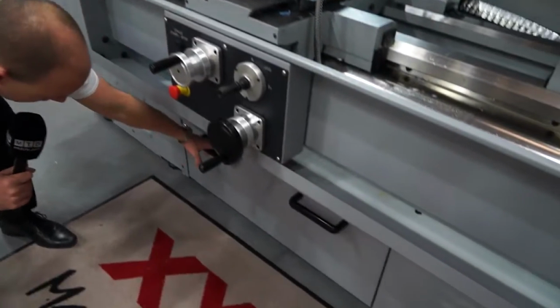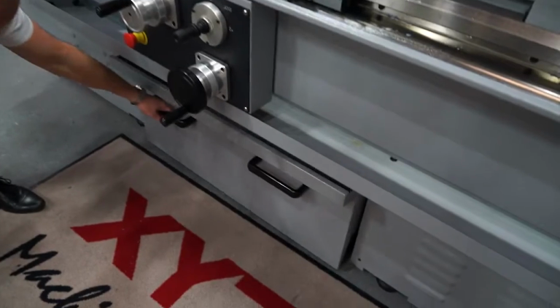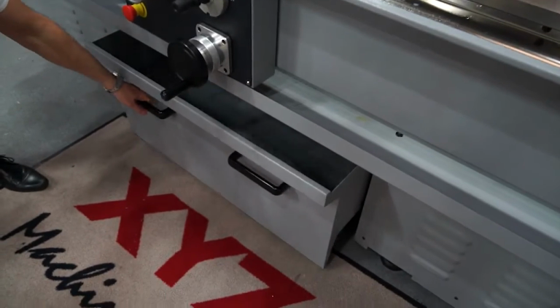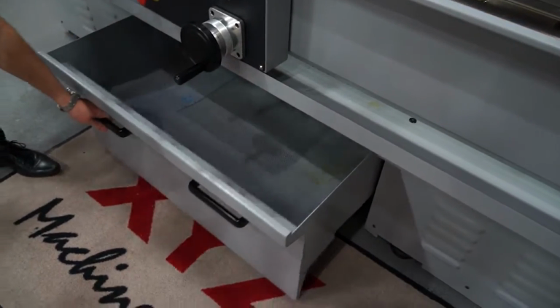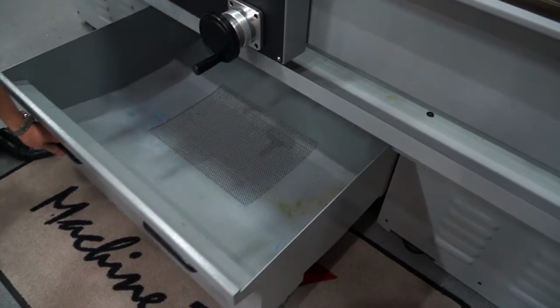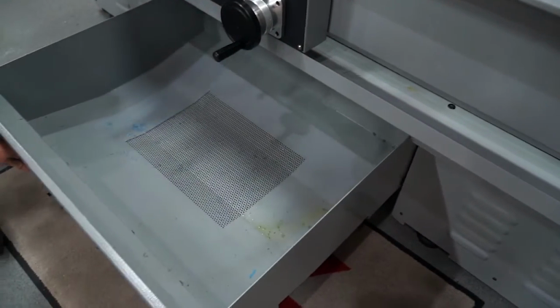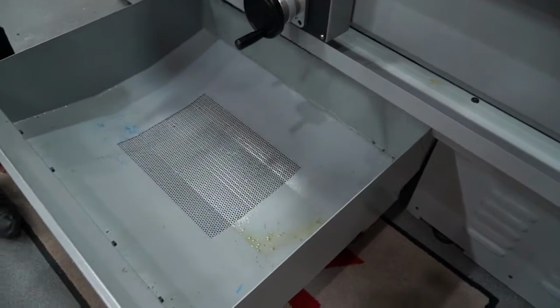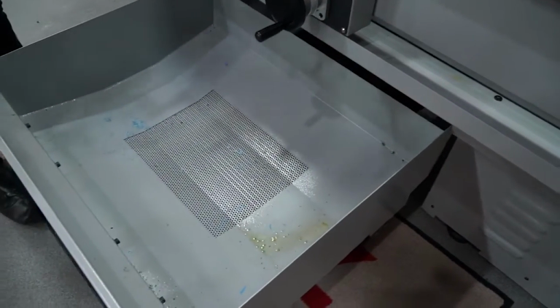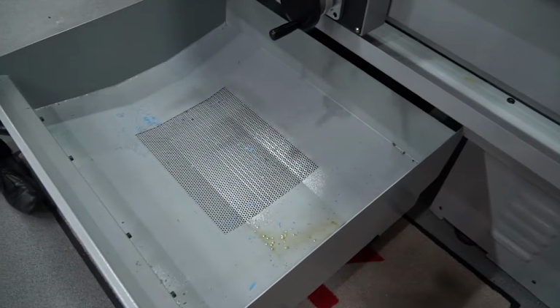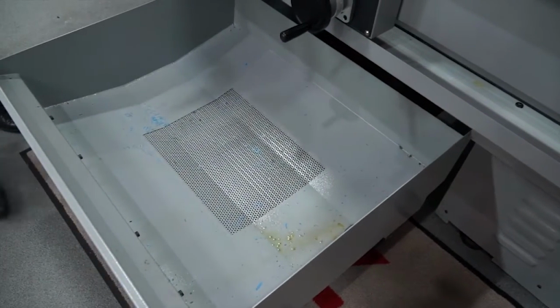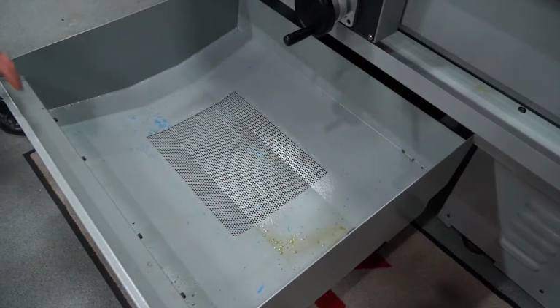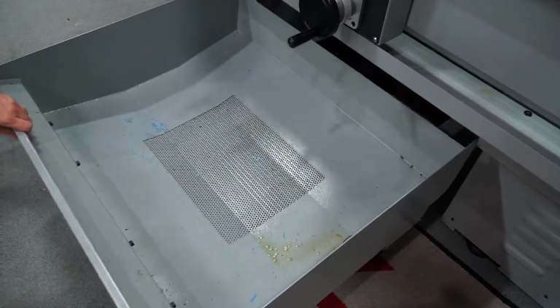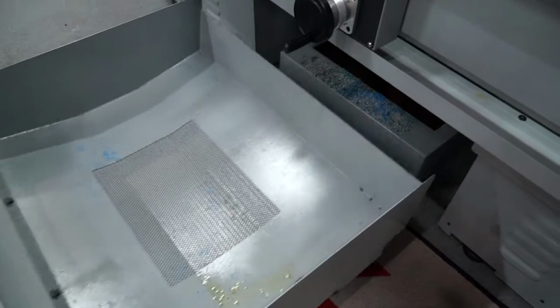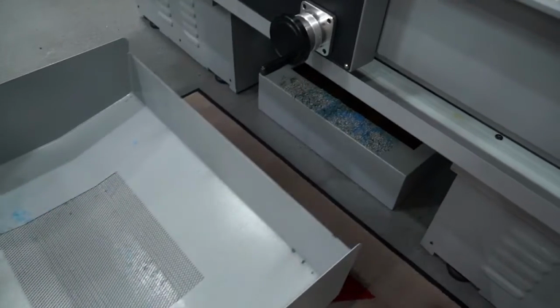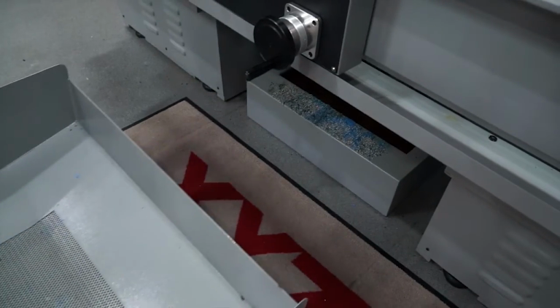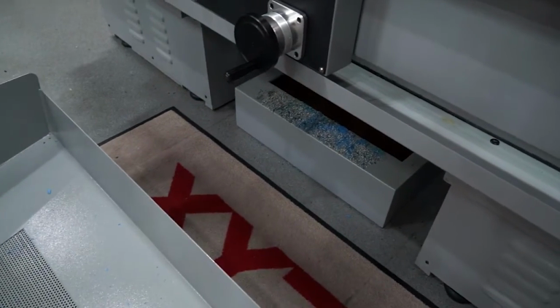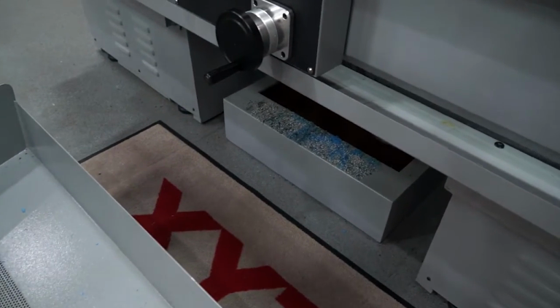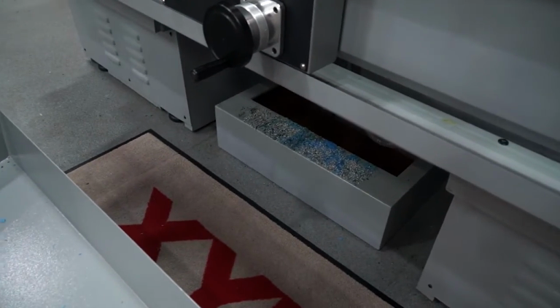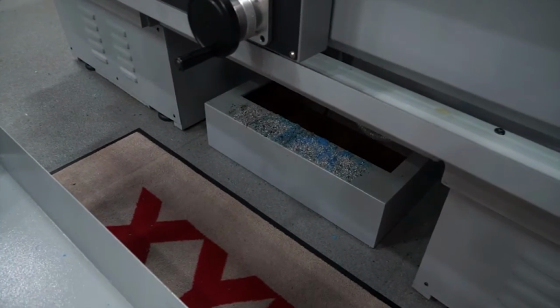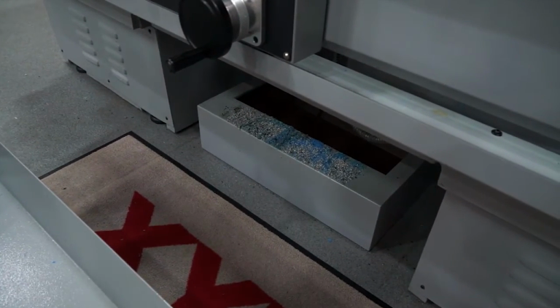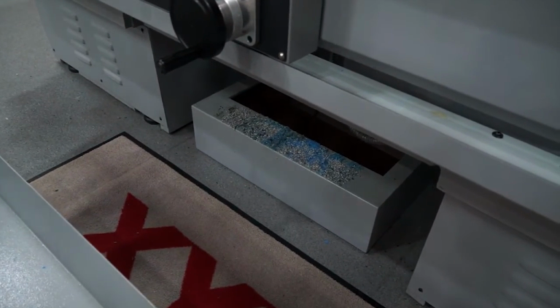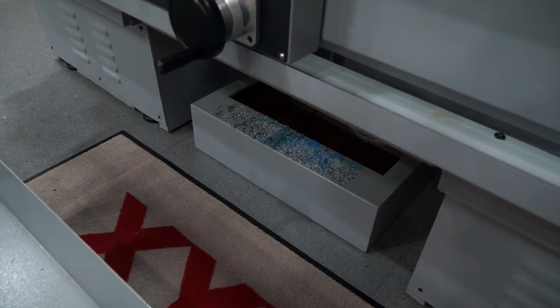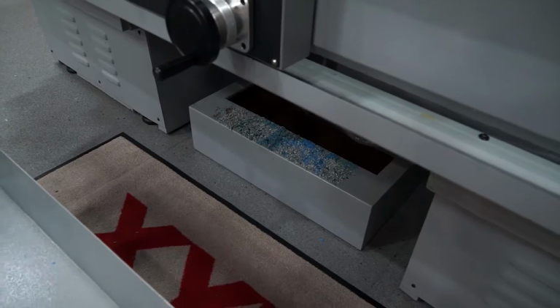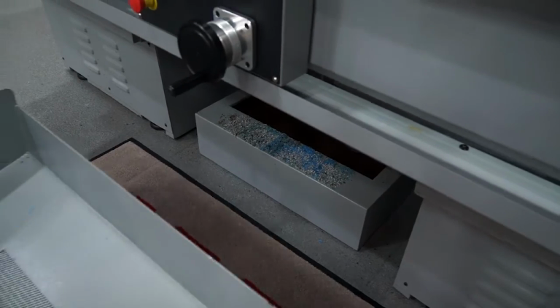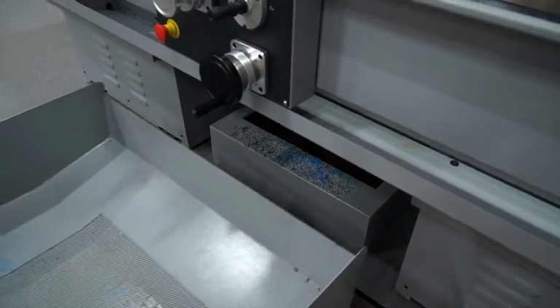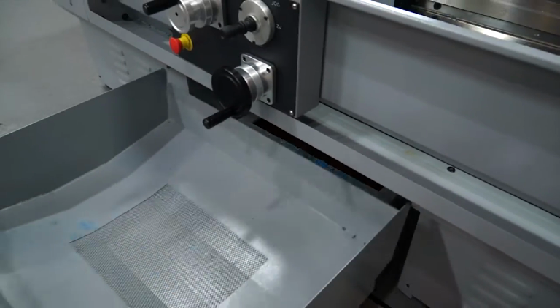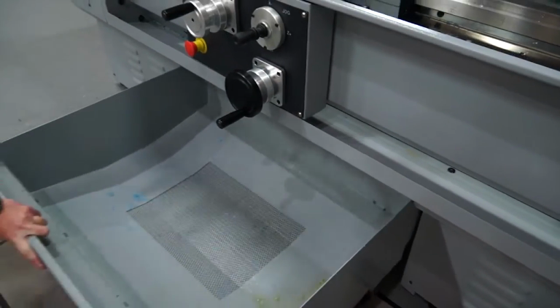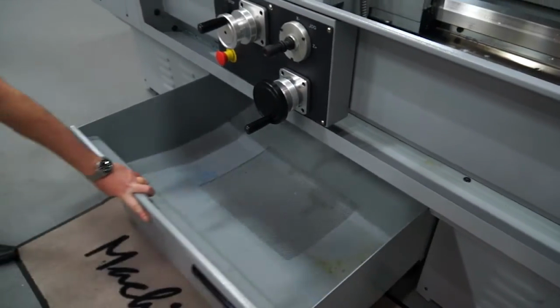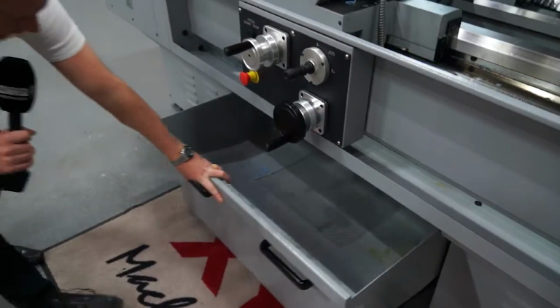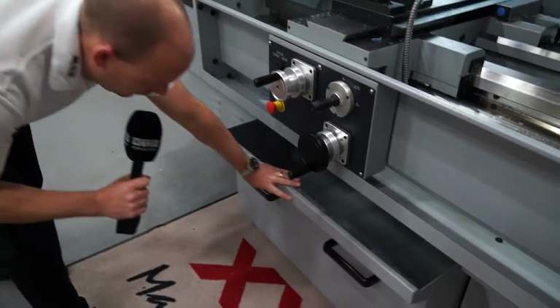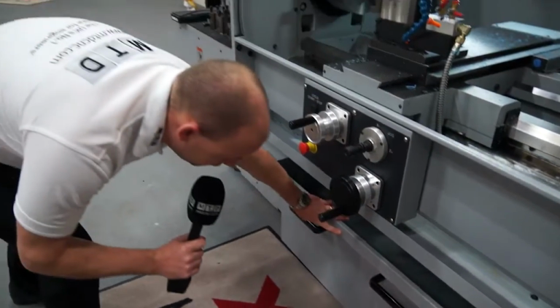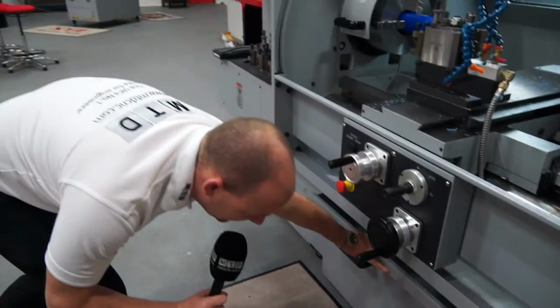Swarf removal is another point for discussion. Look at how easy it is to remove that tray, and if I take it out a little further you can see that we've got coolant lubrication for machining under there too. So I pushed the tray back in.